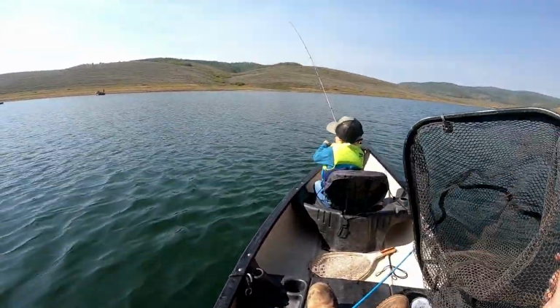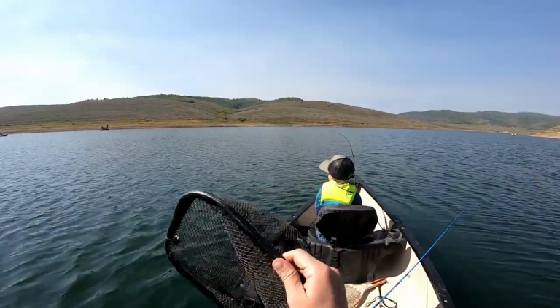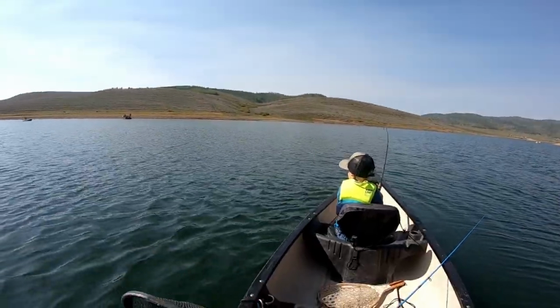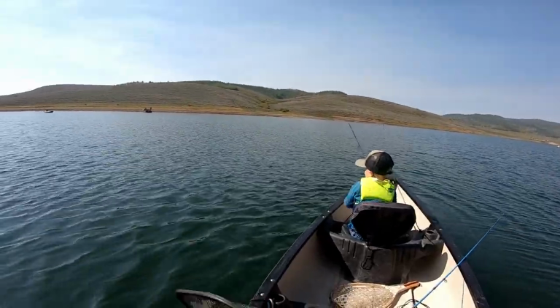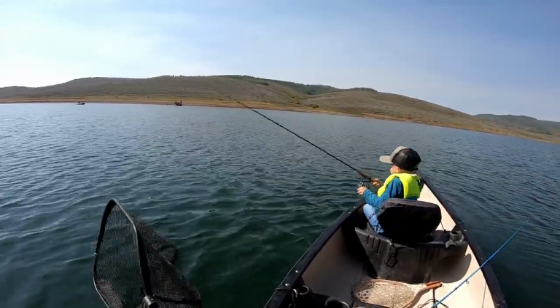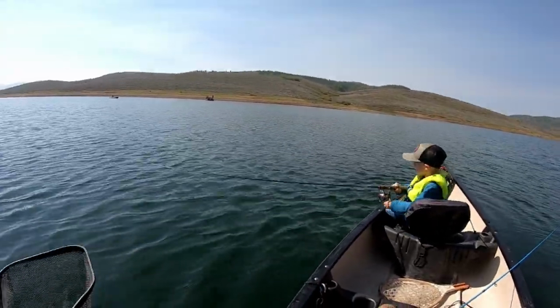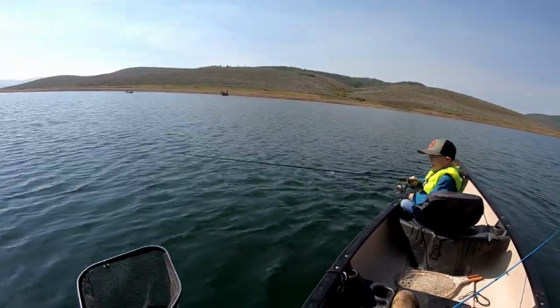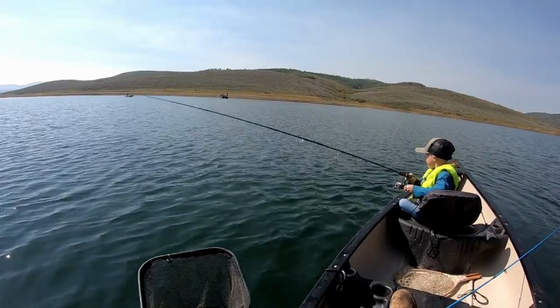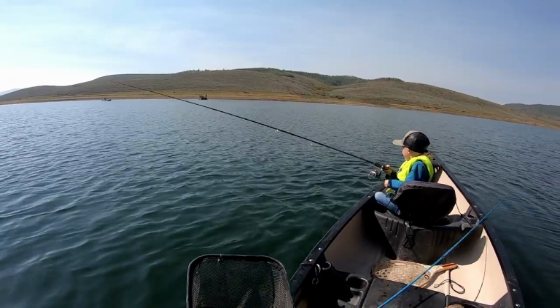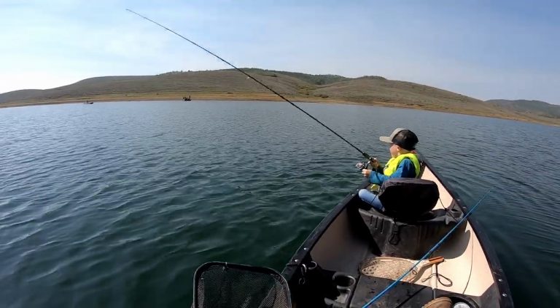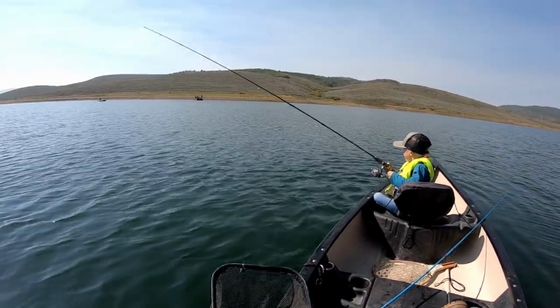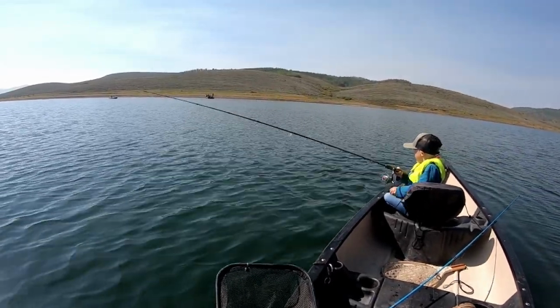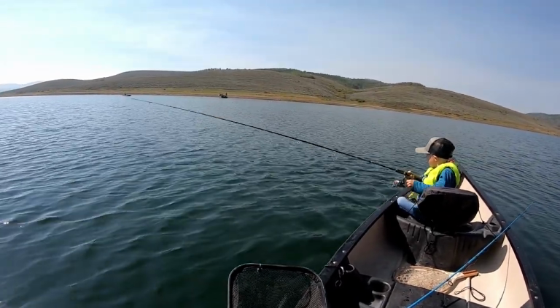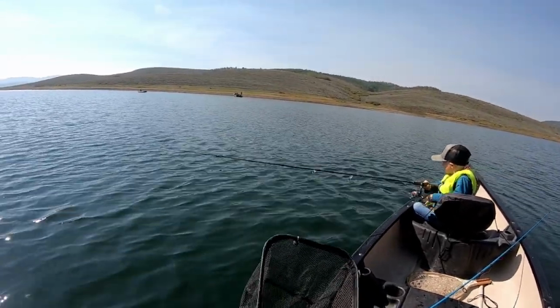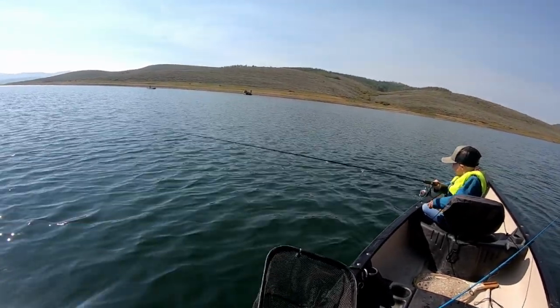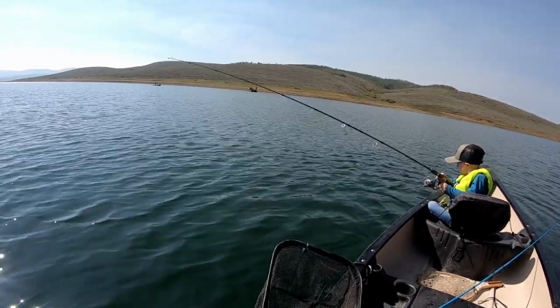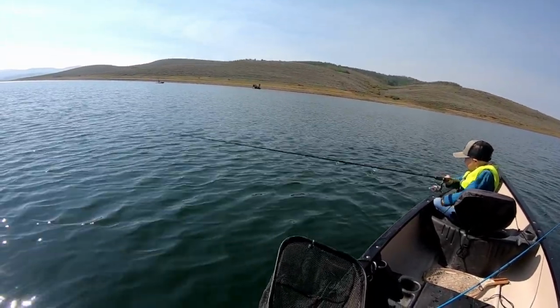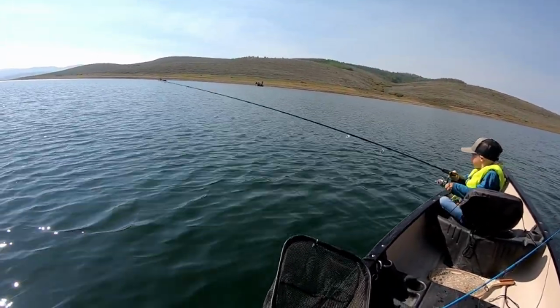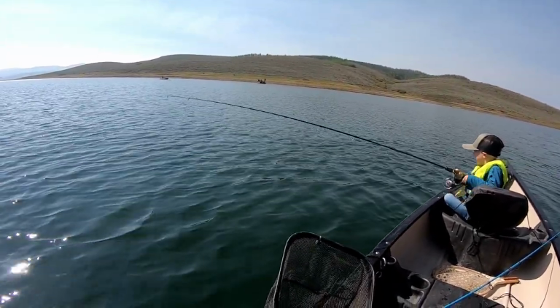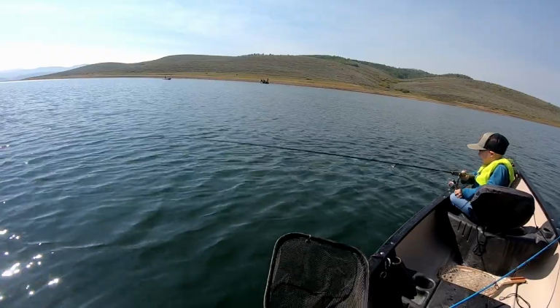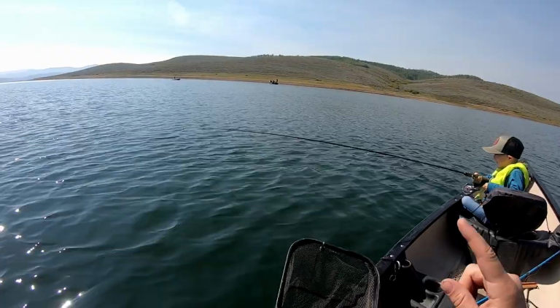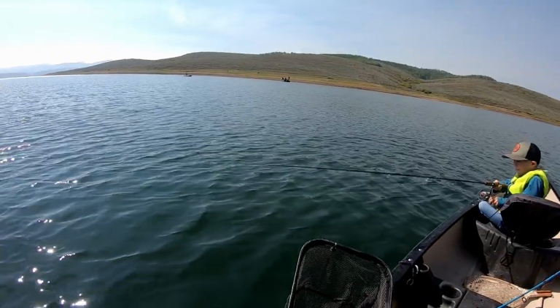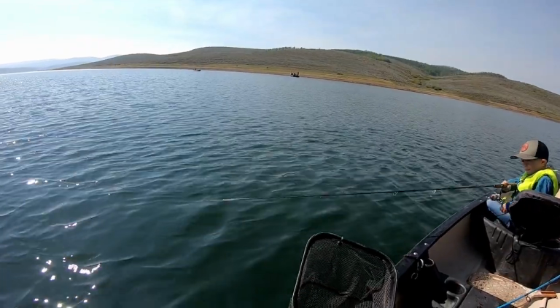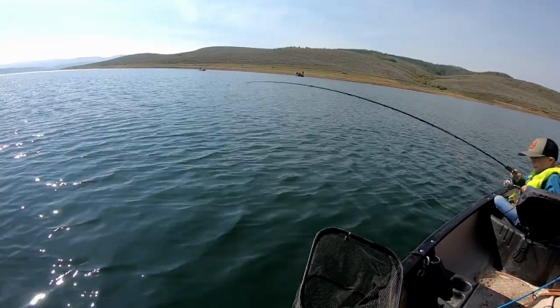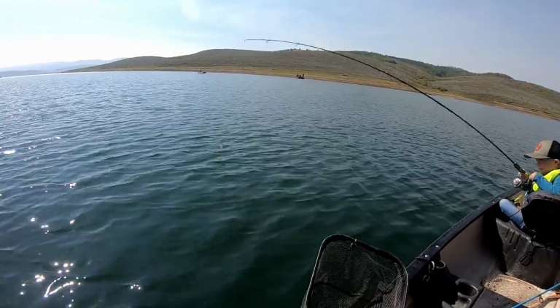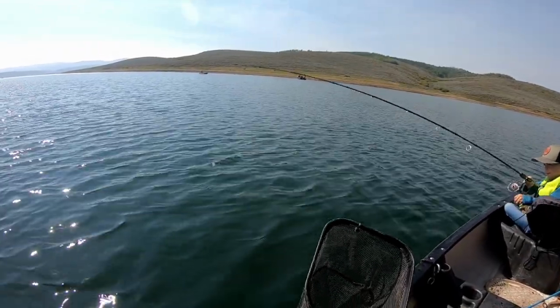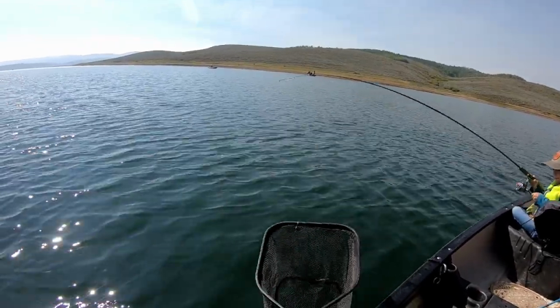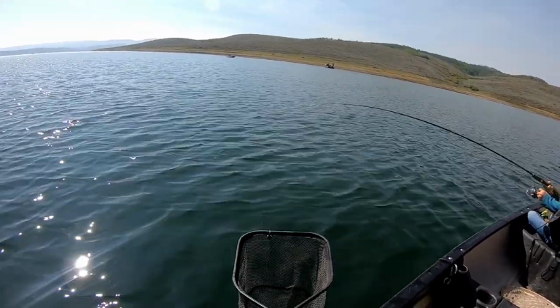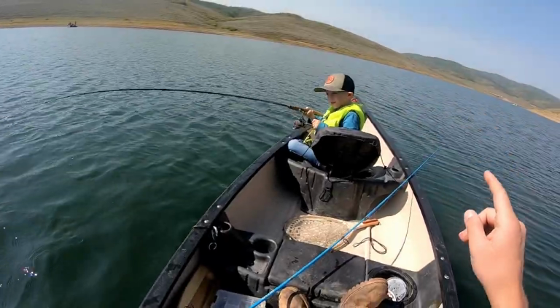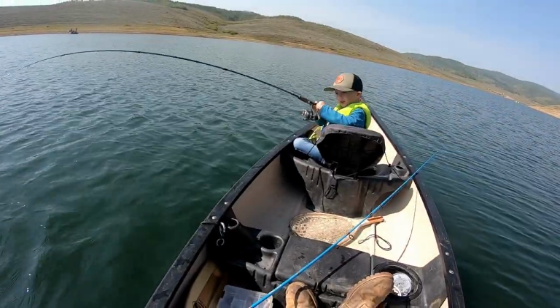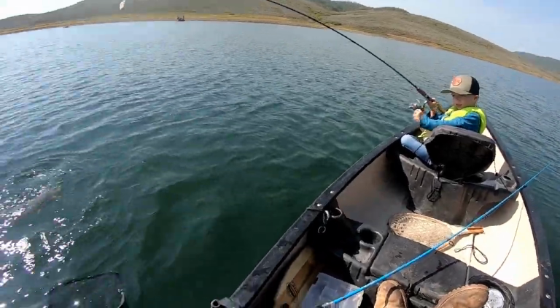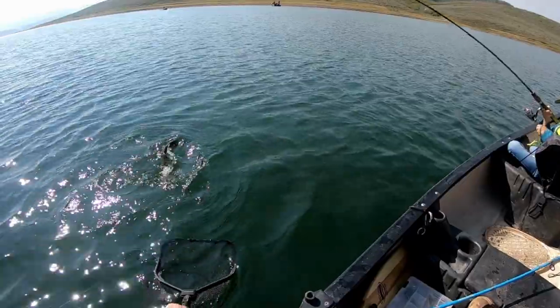Nice! Bring it this way, bring it to the side of the boat by me. Keep rolling it in, keep rolling it in. Nice — bring the rod tip up, bring the rod tip up, point it up. It's huge — it's a huge cutthroat!